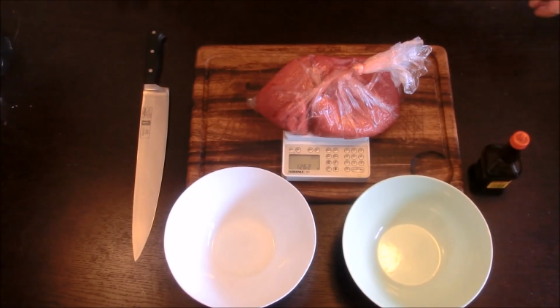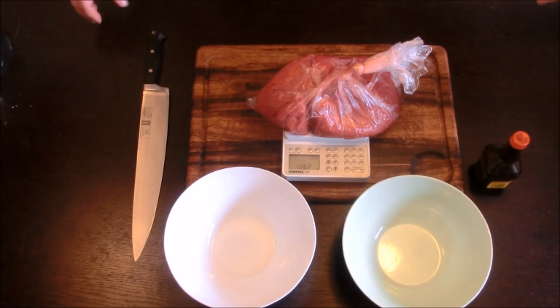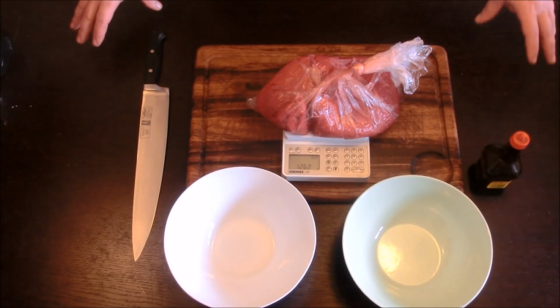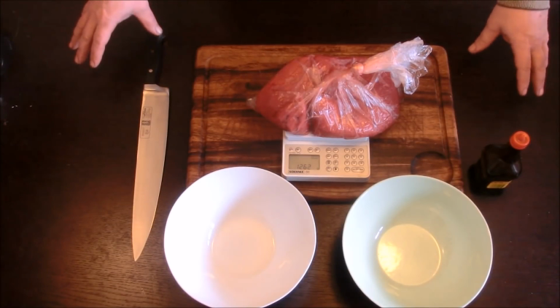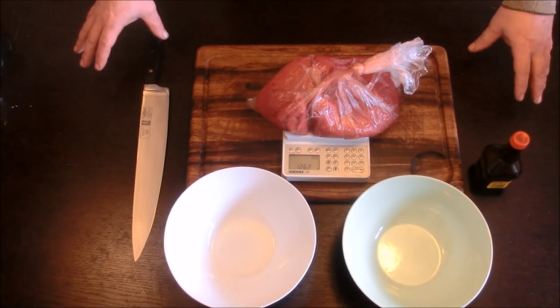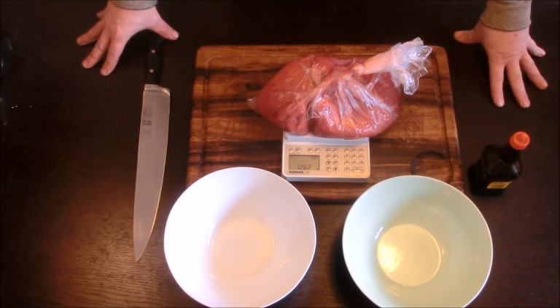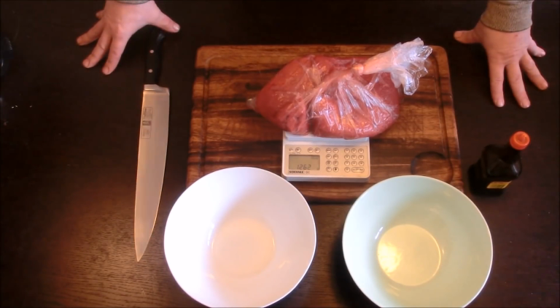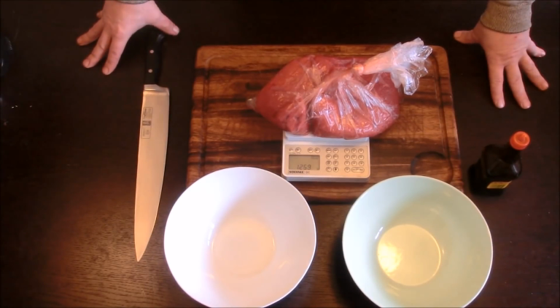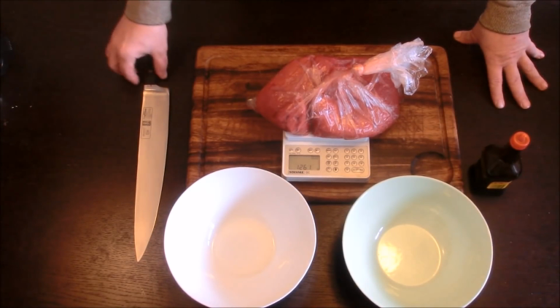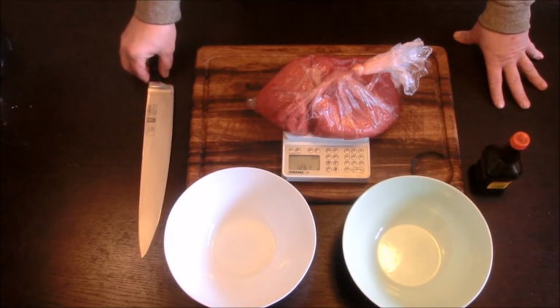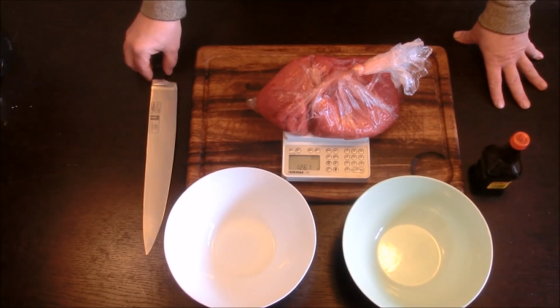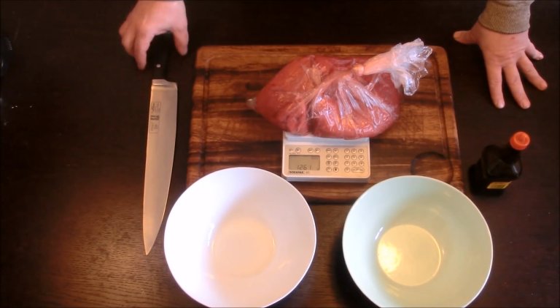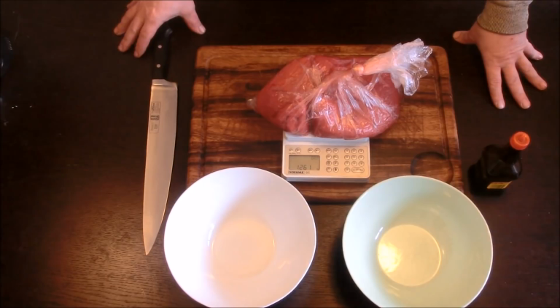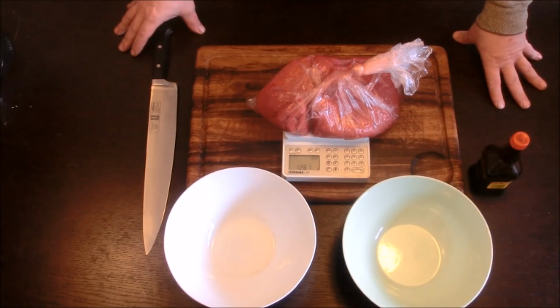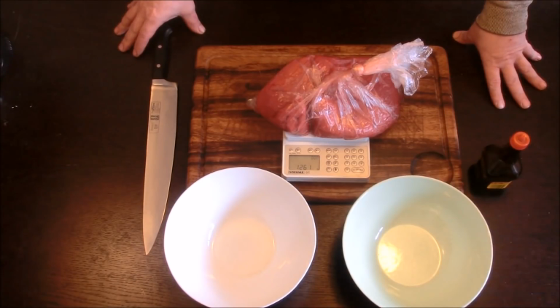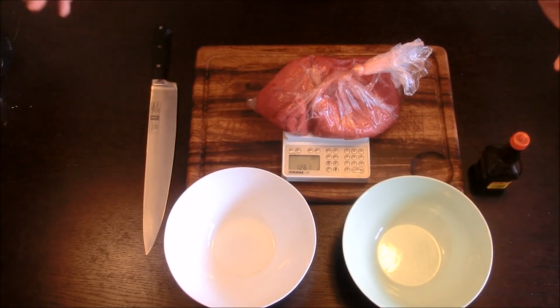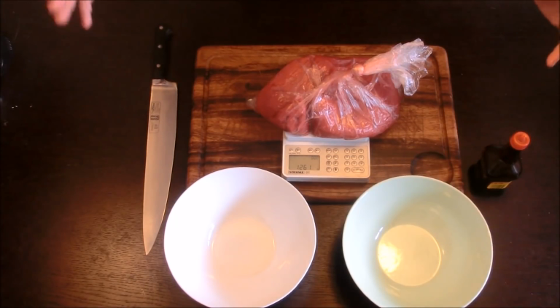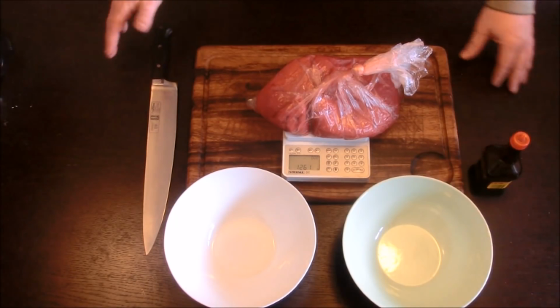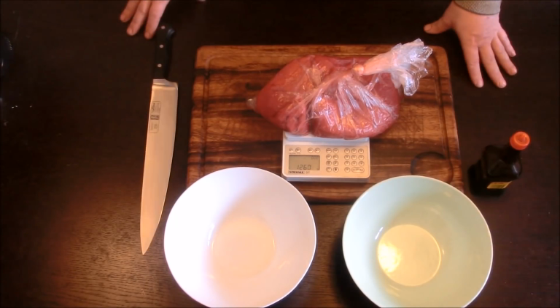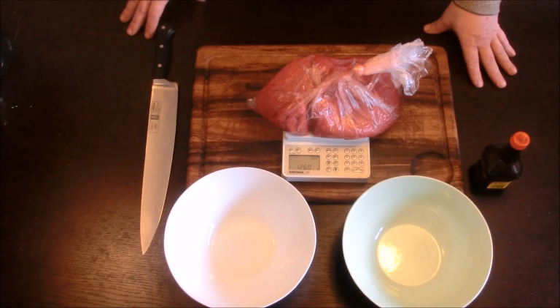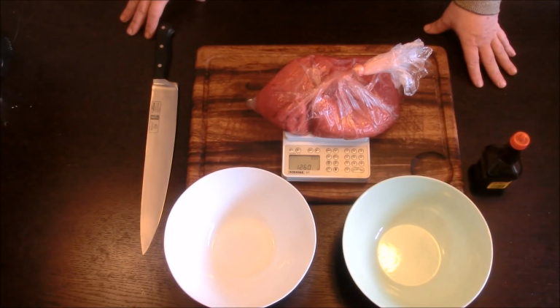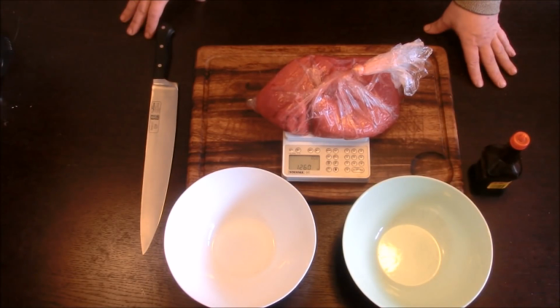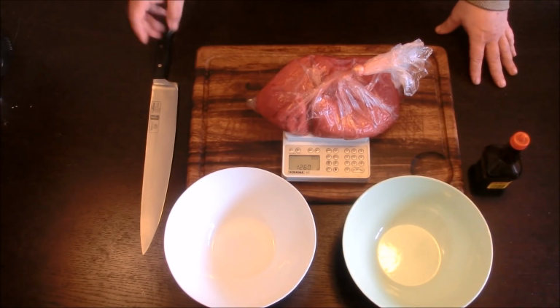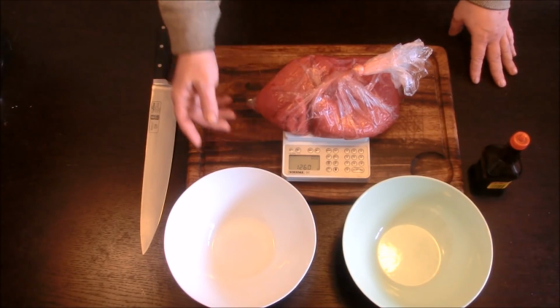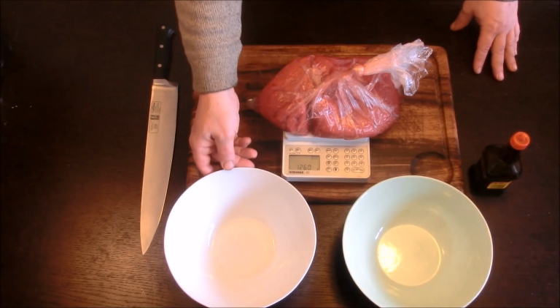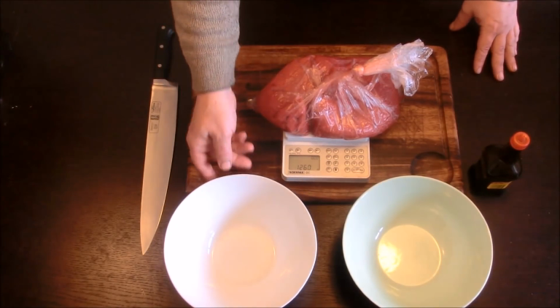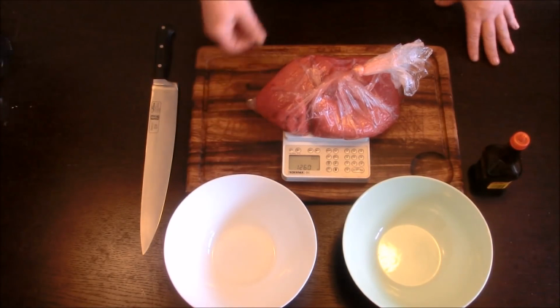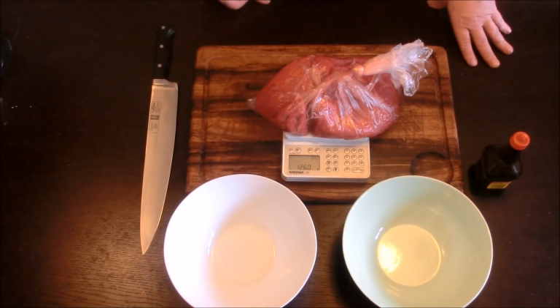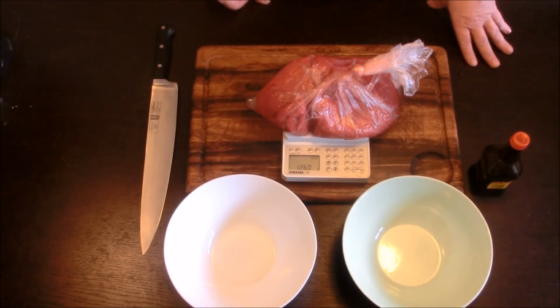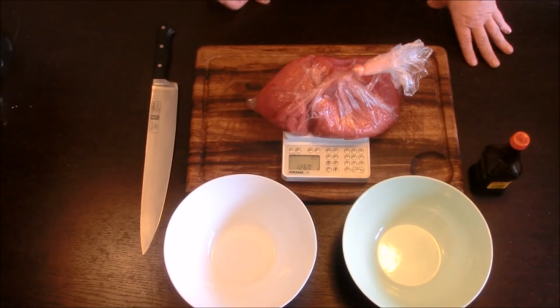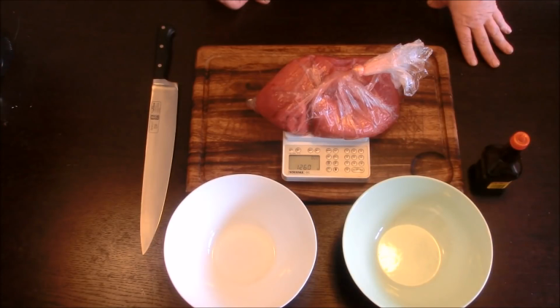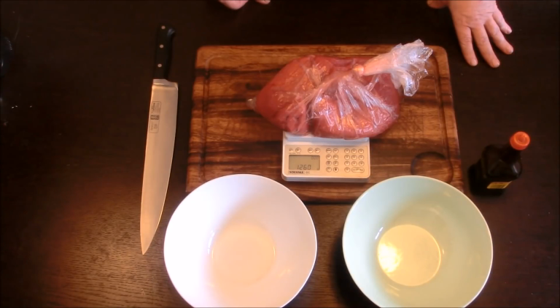Hallo YouTube! Heute mal, kurz and dirty, ein kleines Rezept für die anstehende Con-Saison.